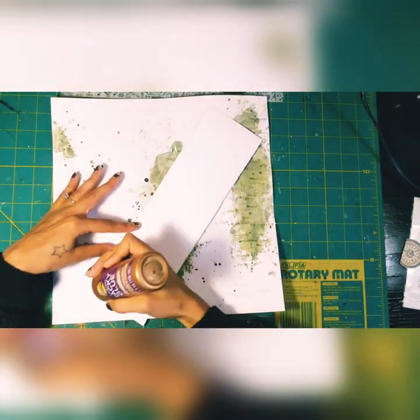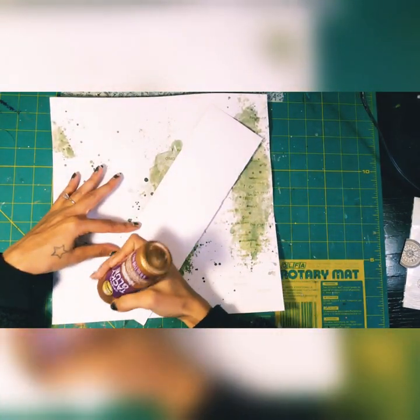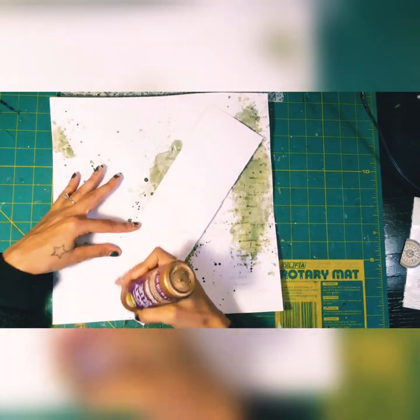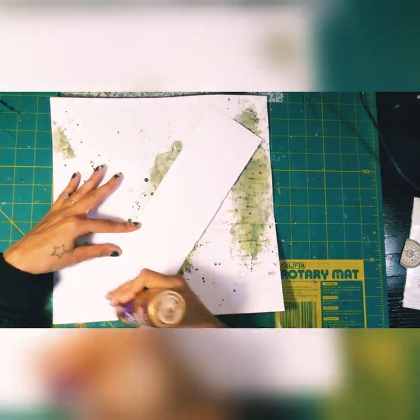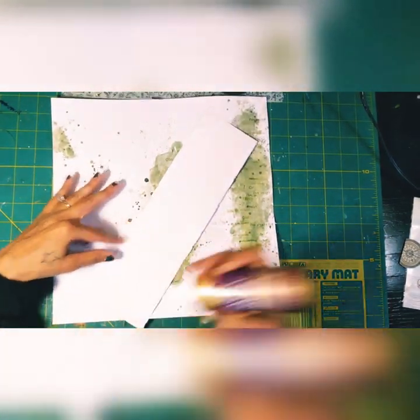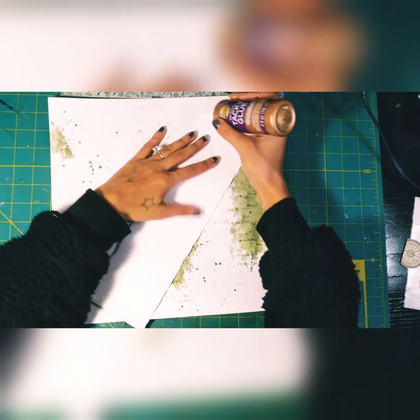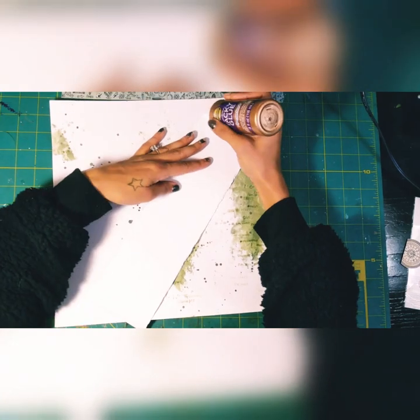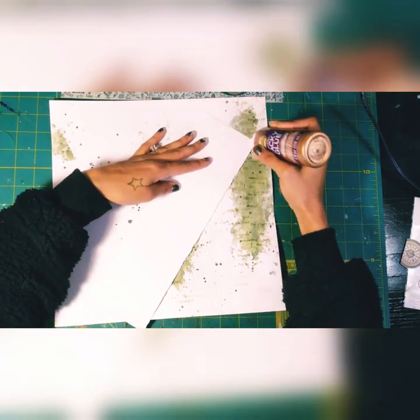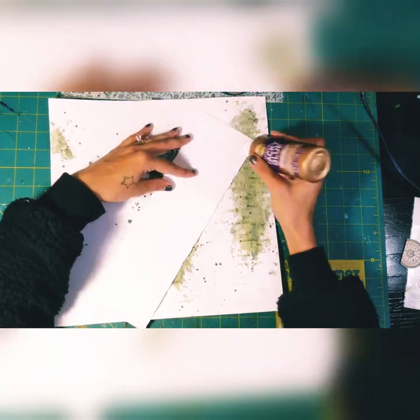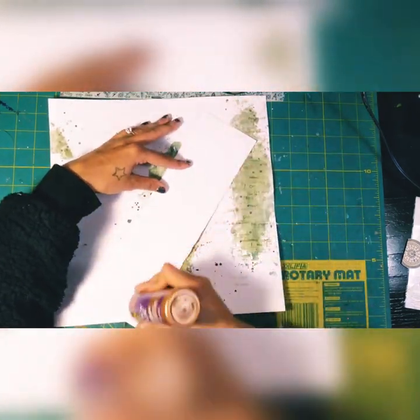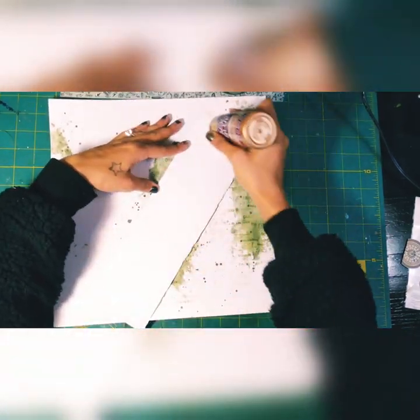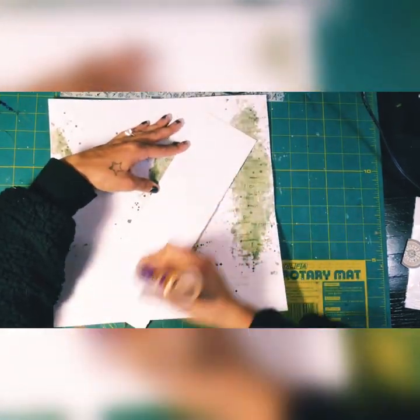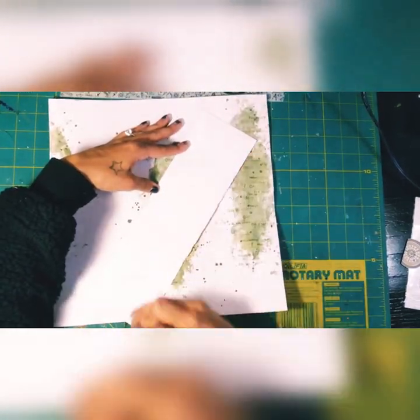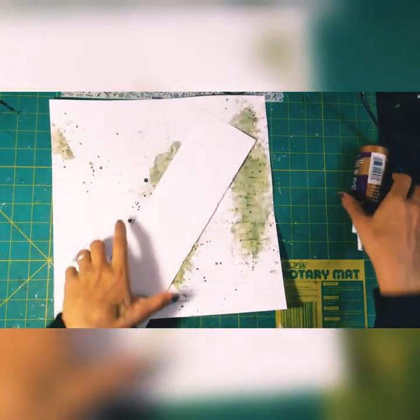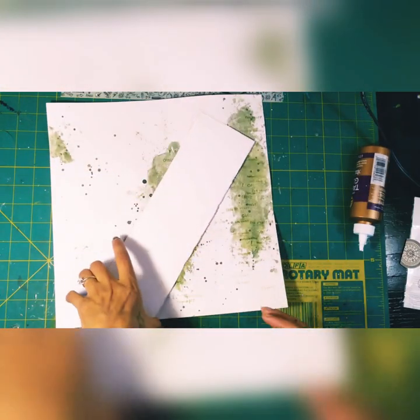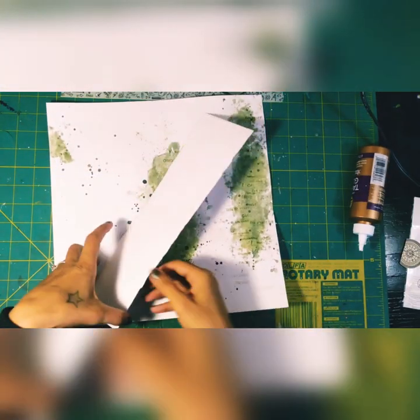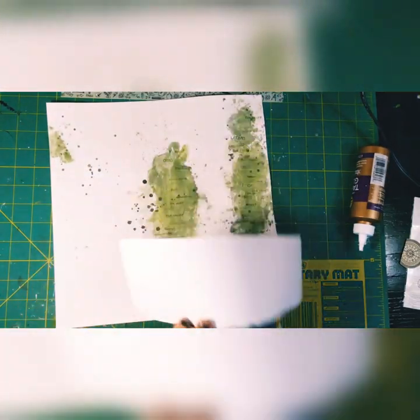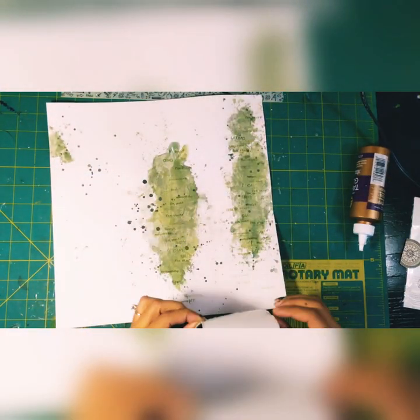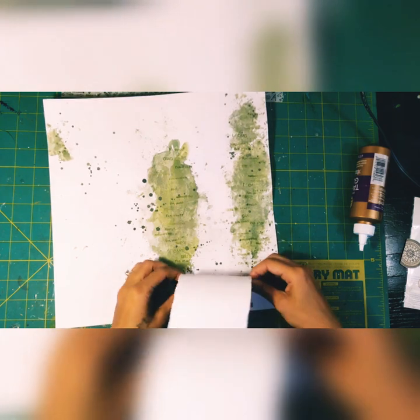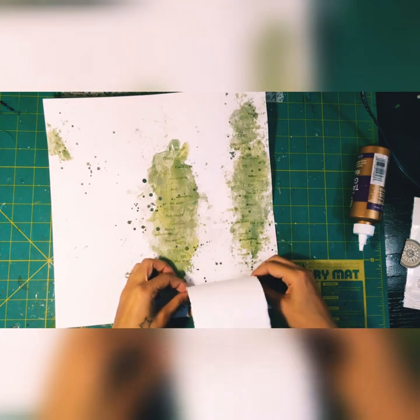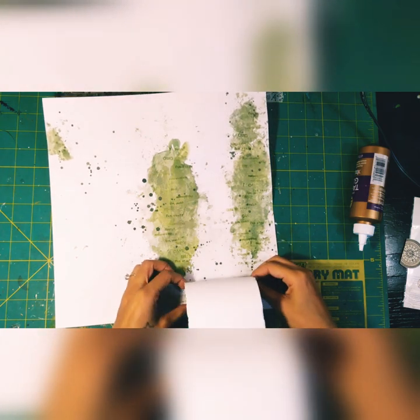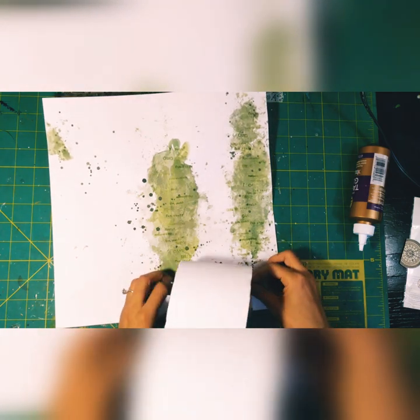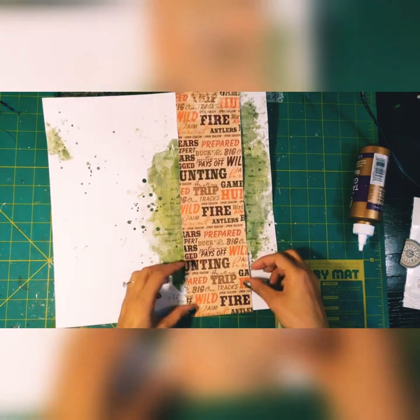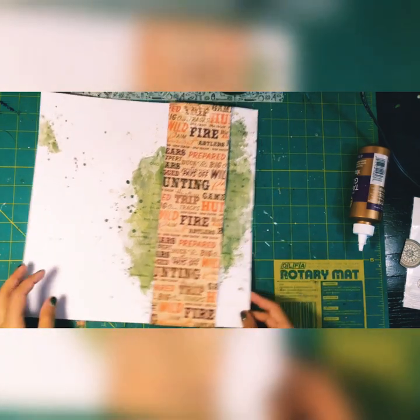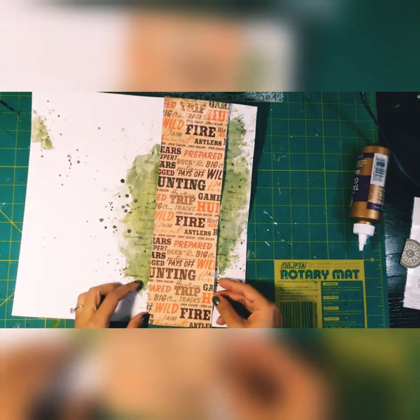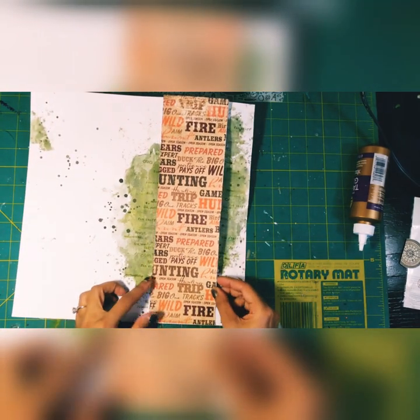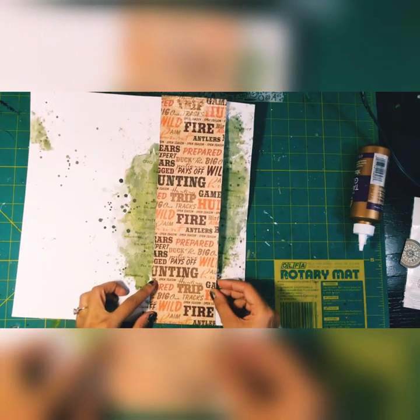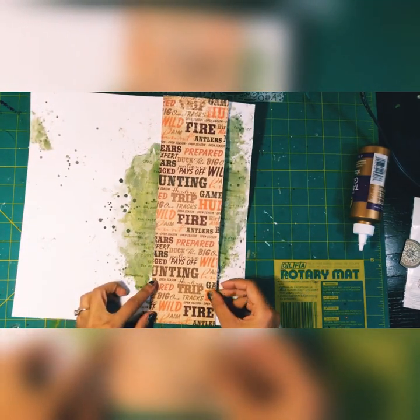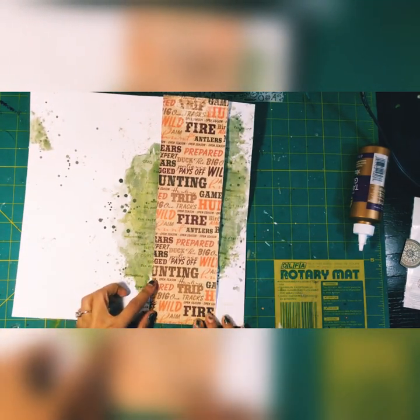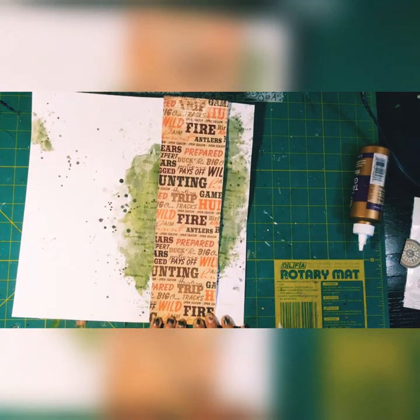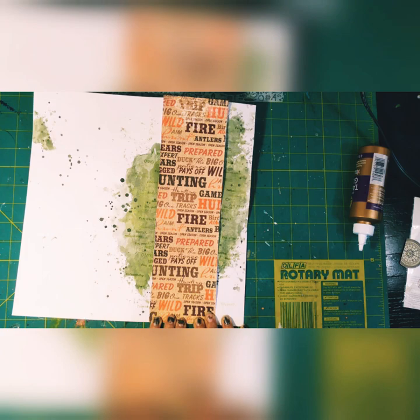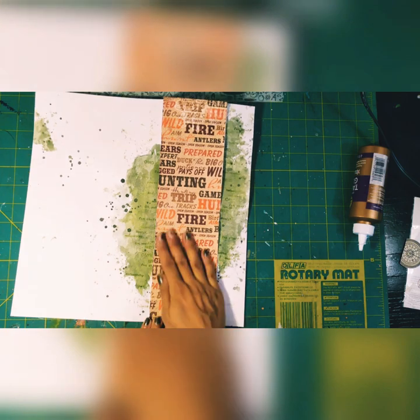Gluing that down — I just use regular tacky glue from Walmart. It's nice and cheap and it works really well to stick down almost anything.